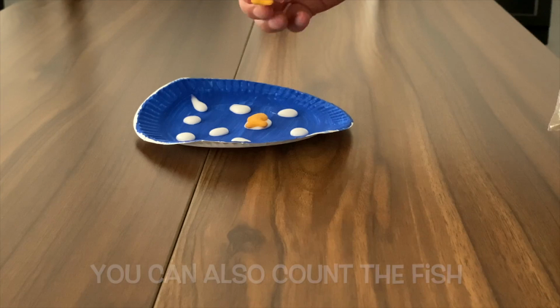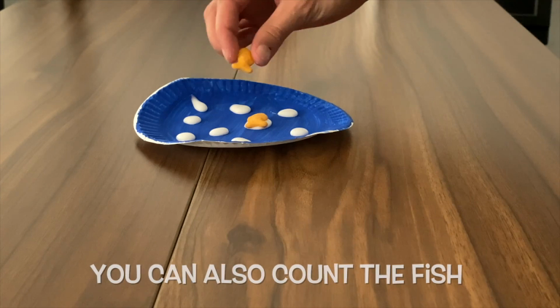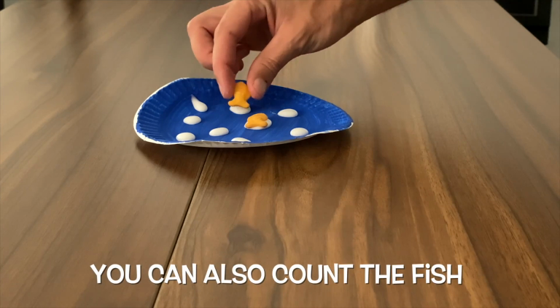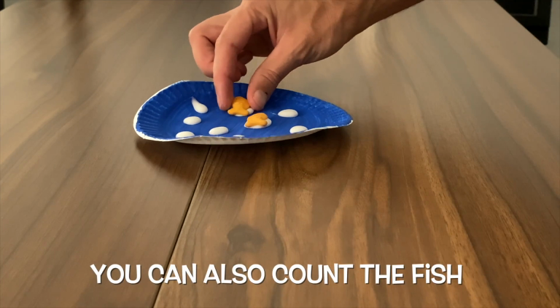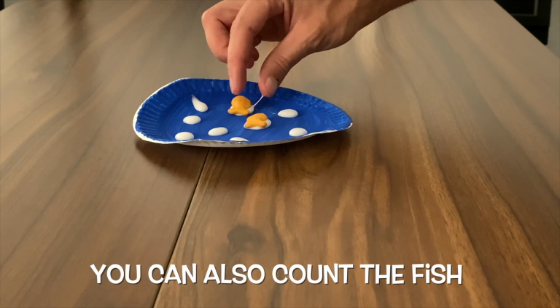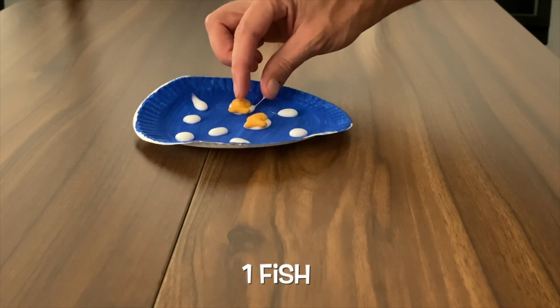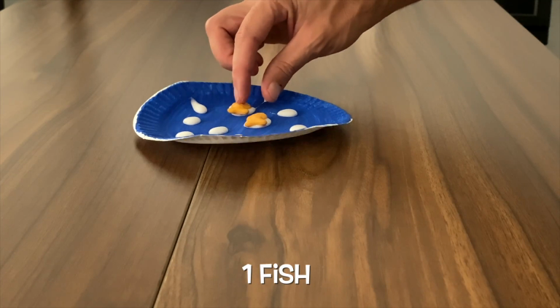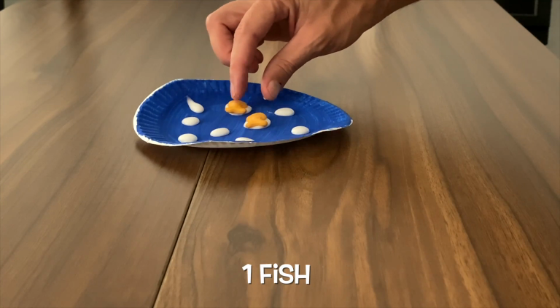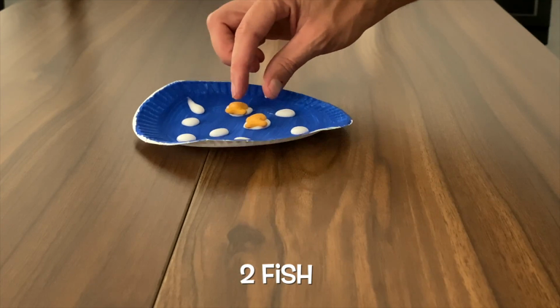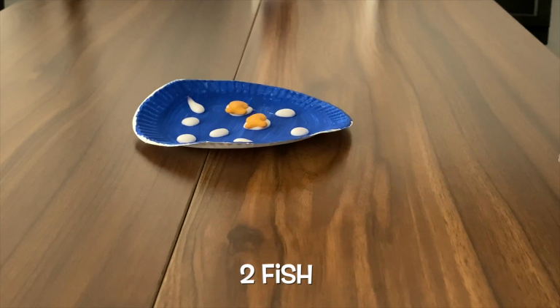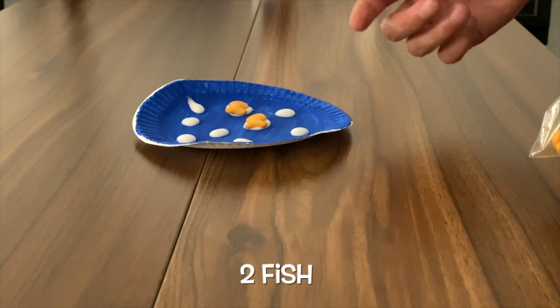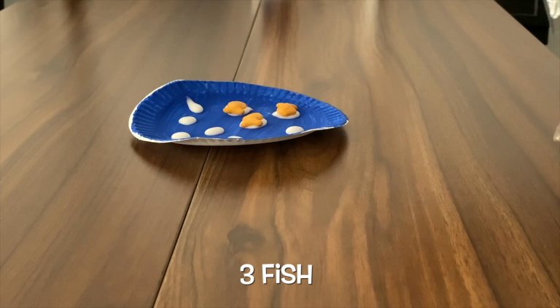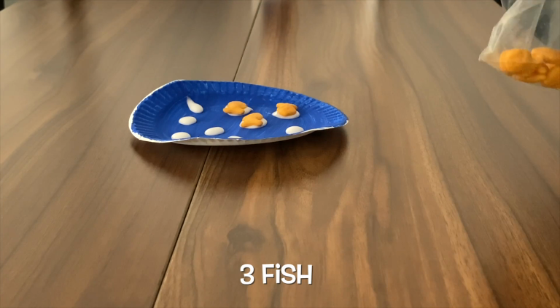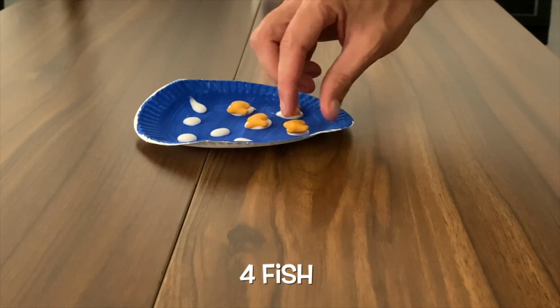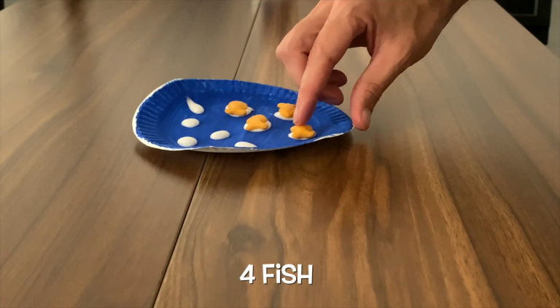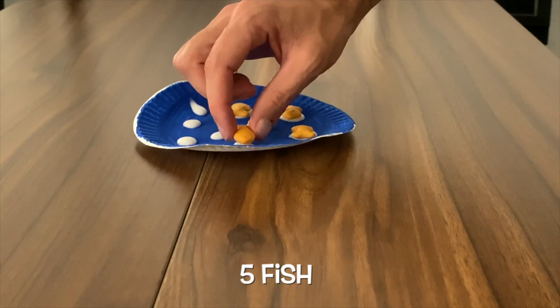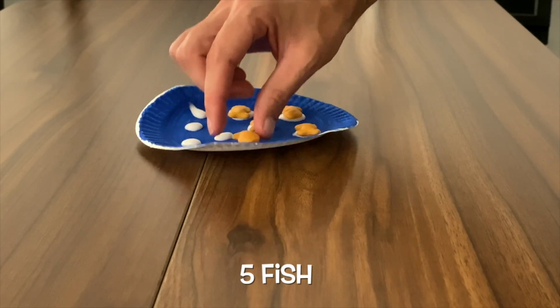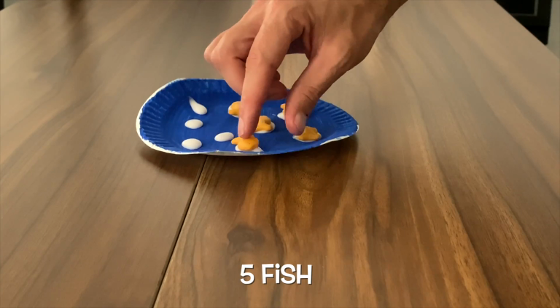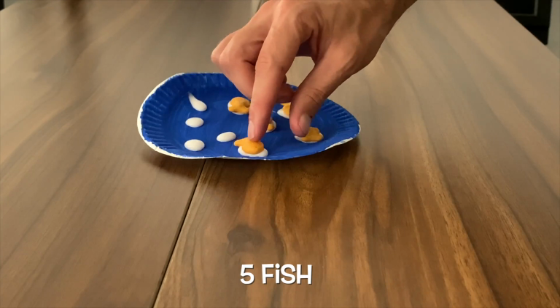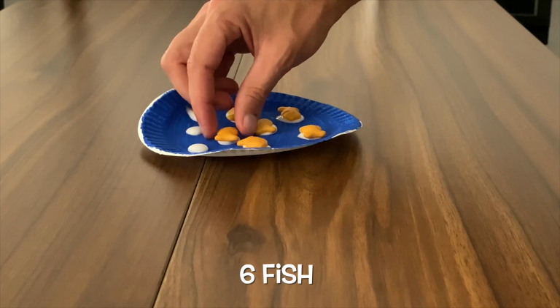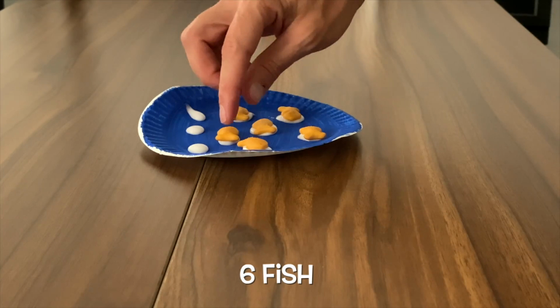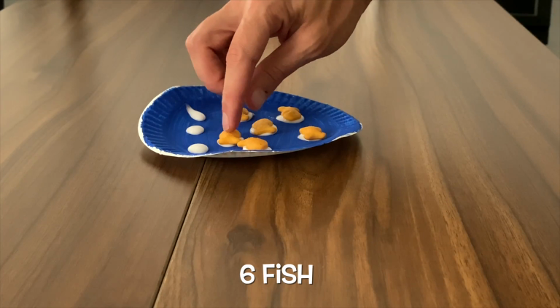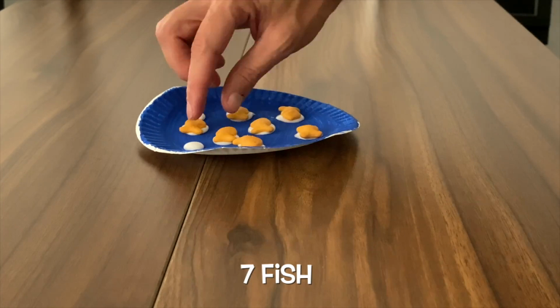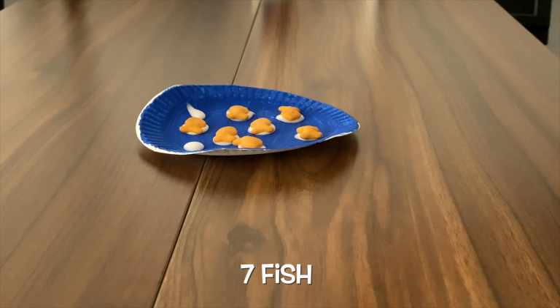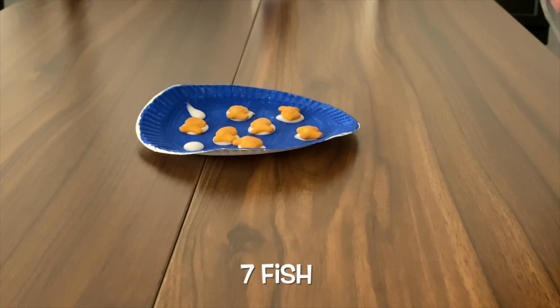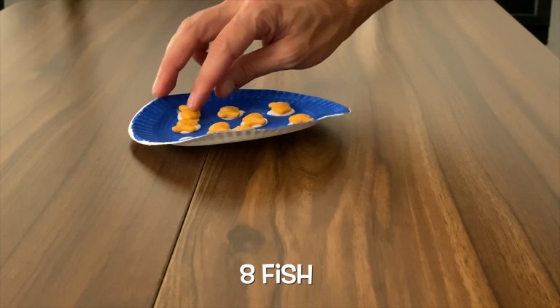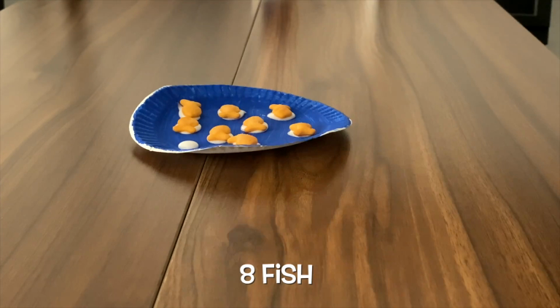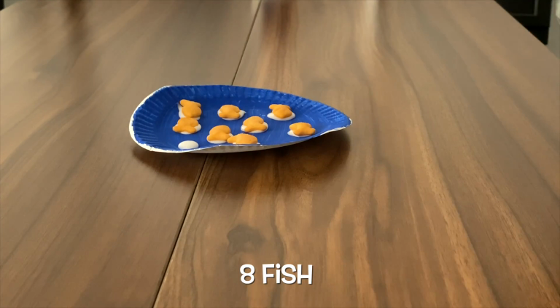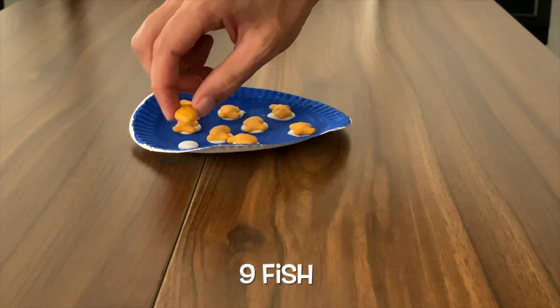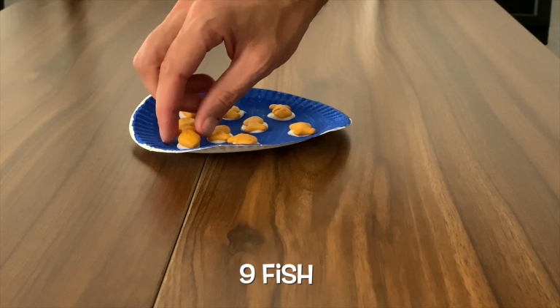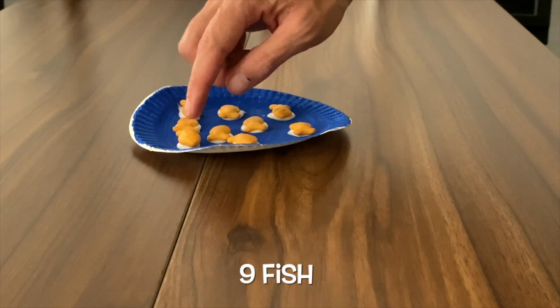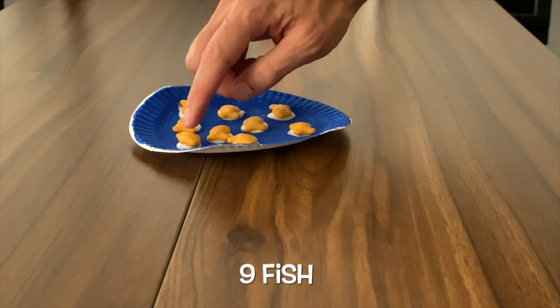We can also count the fish. One fish. Two fish. Three fish. Four fish. Five fish. Six fish. Seven fish. Eight fish. Nine fish.